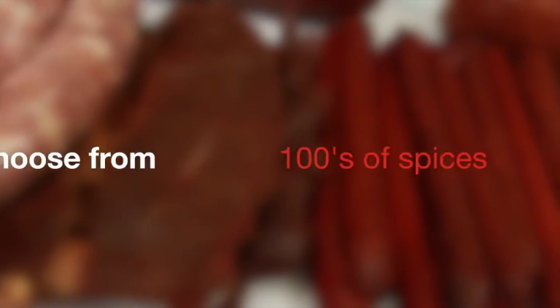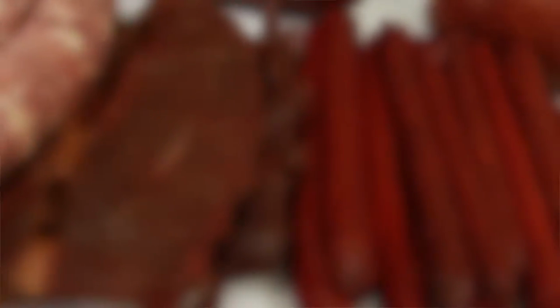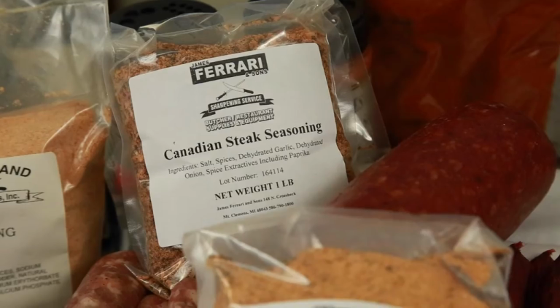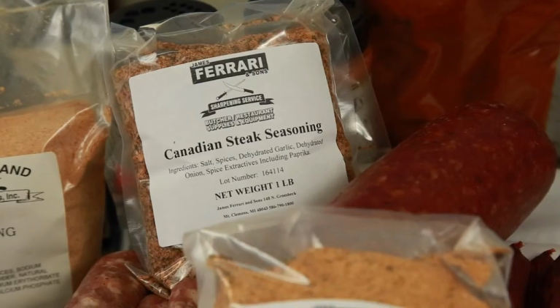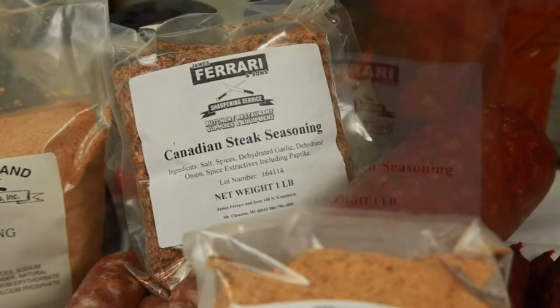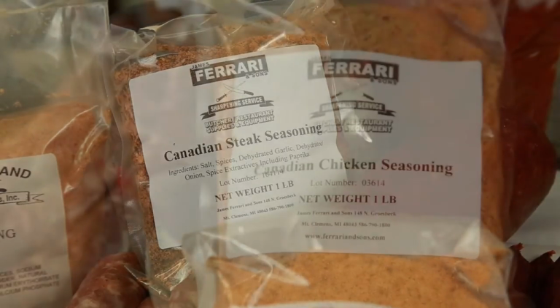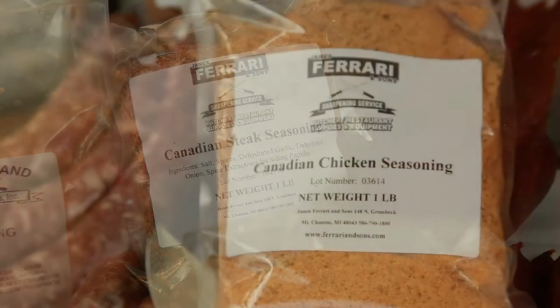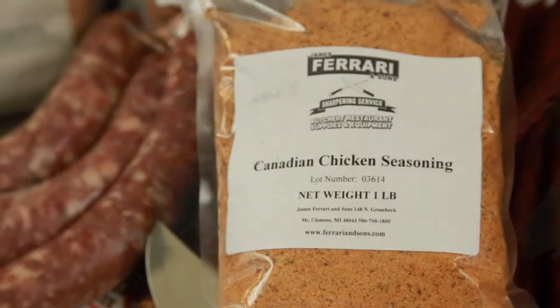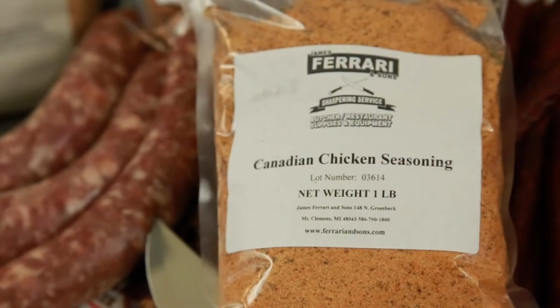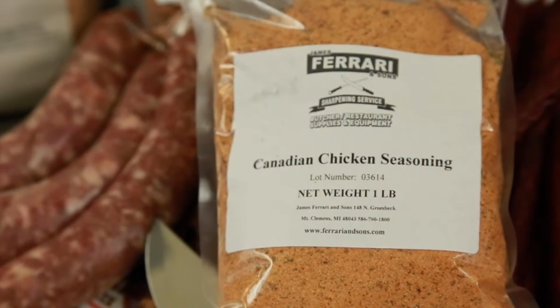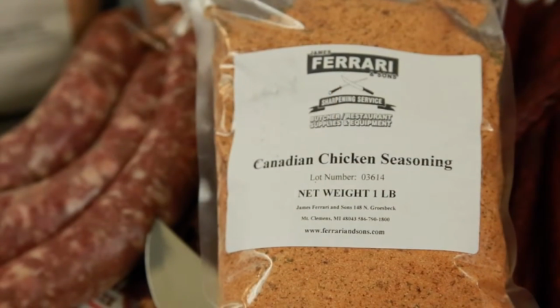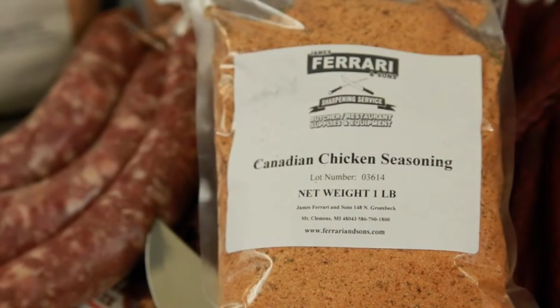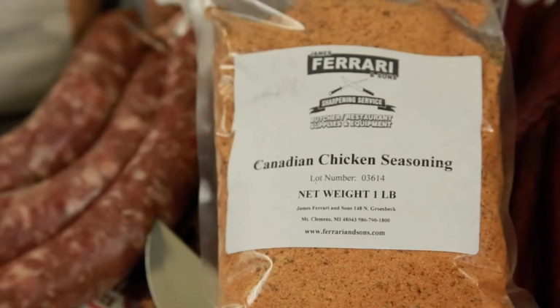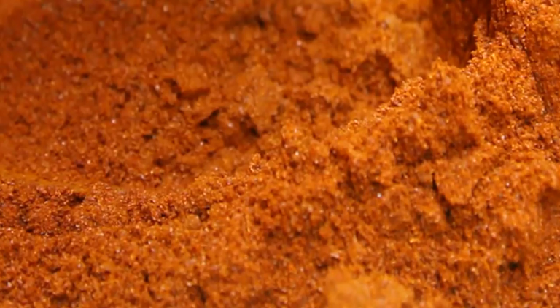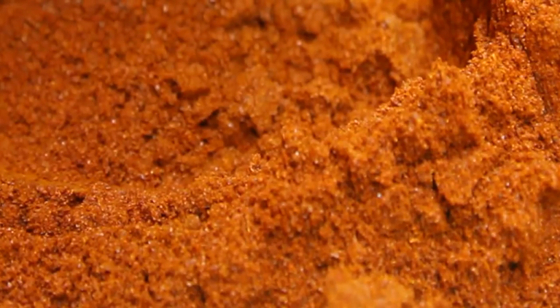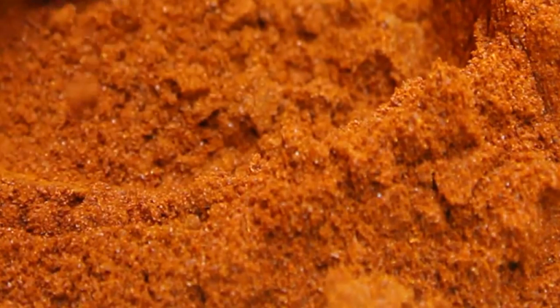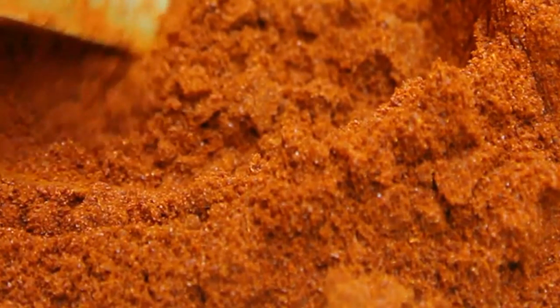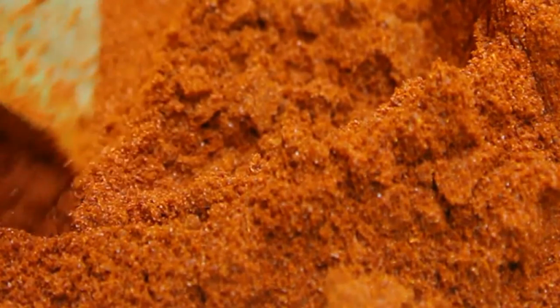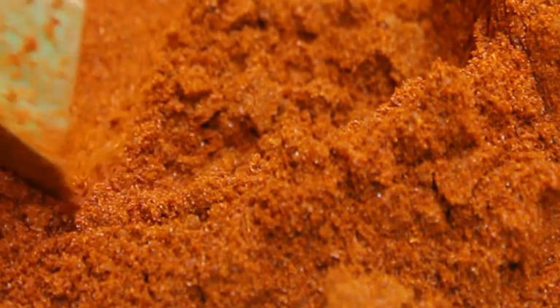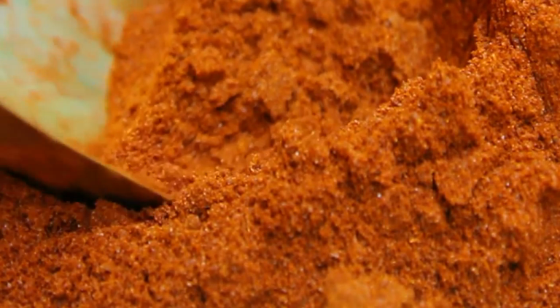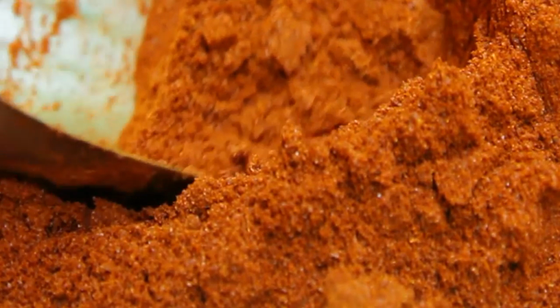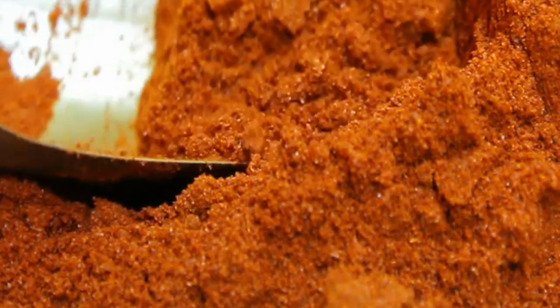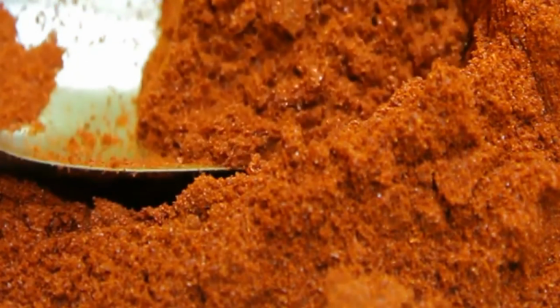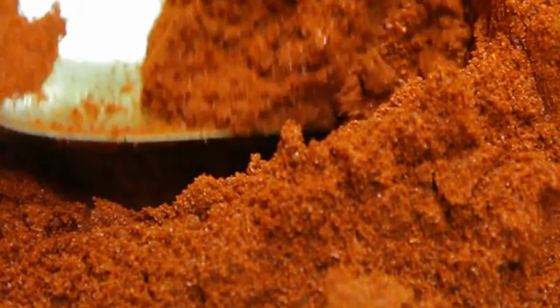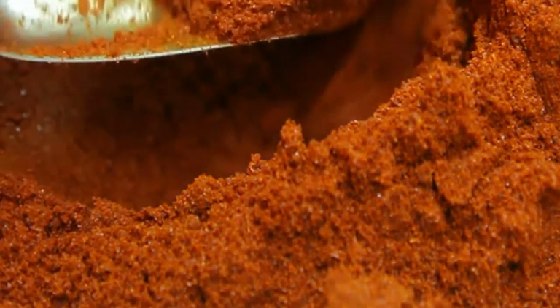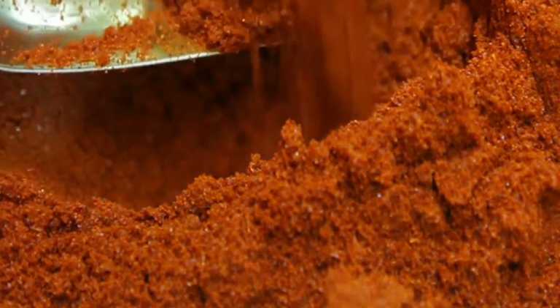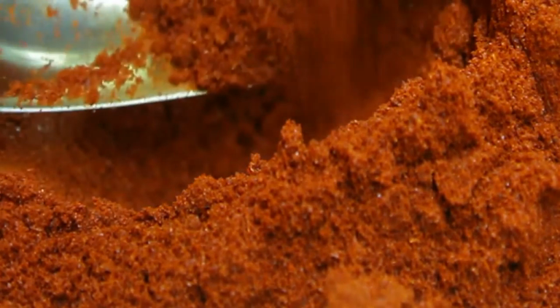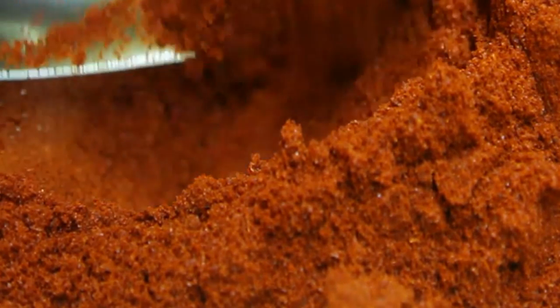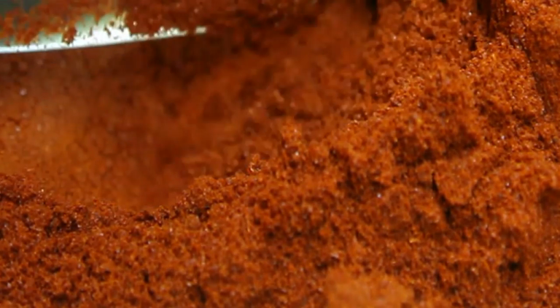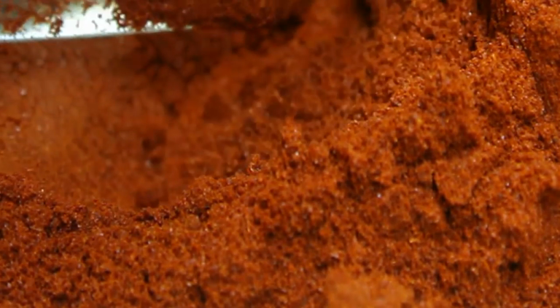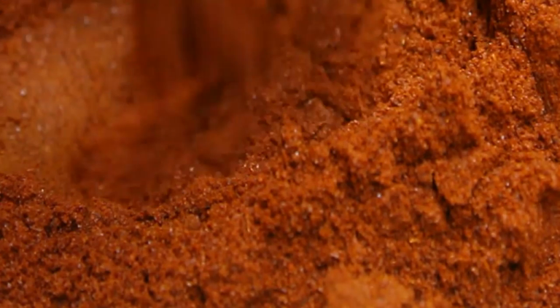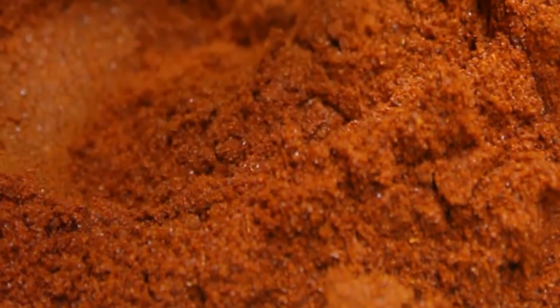And of course my favorite jerky seasonings to make your own jerky as well. And lastly a variety of seasonings to add all different flavors, all geared for the home processor.